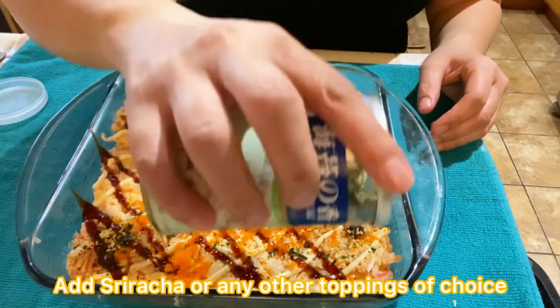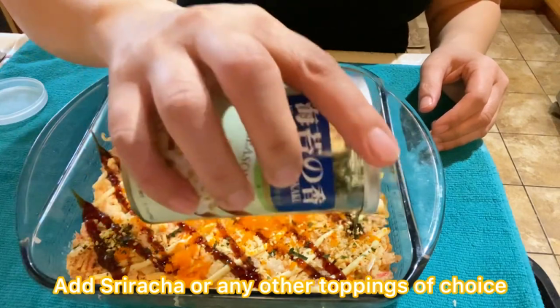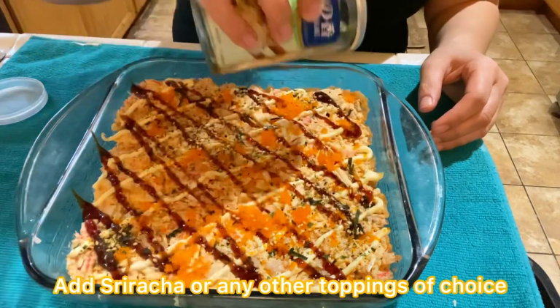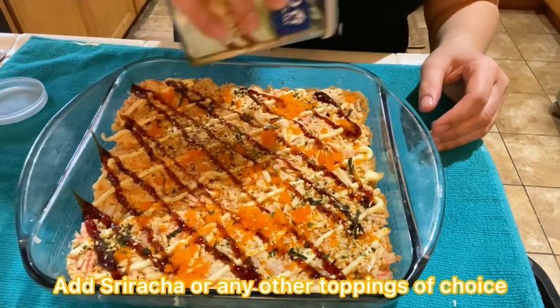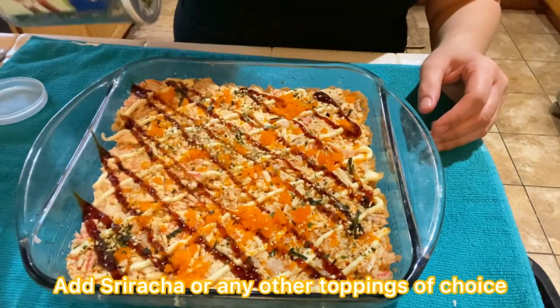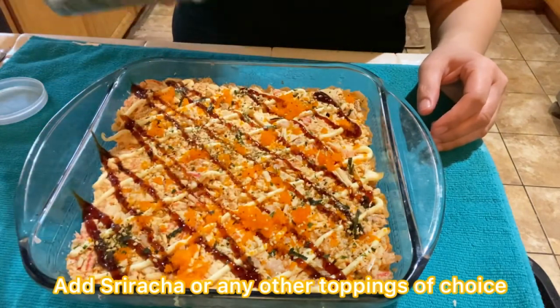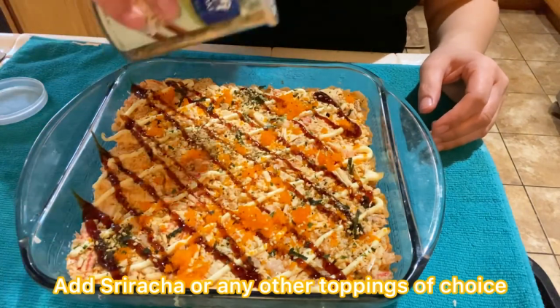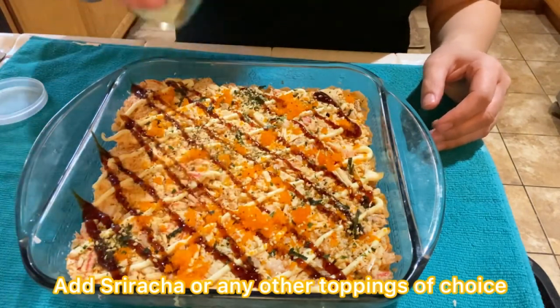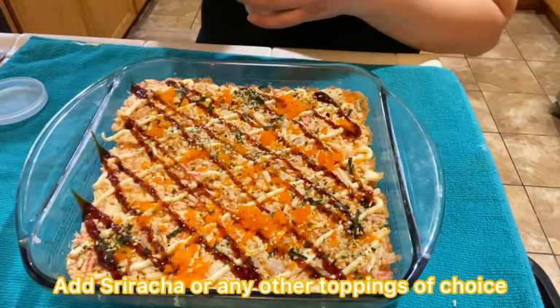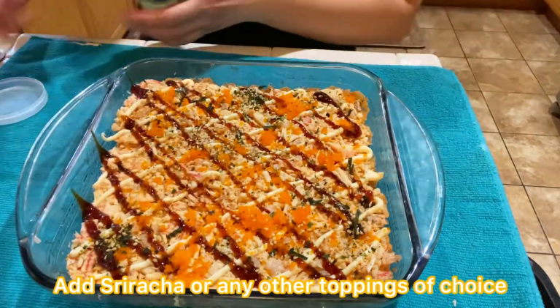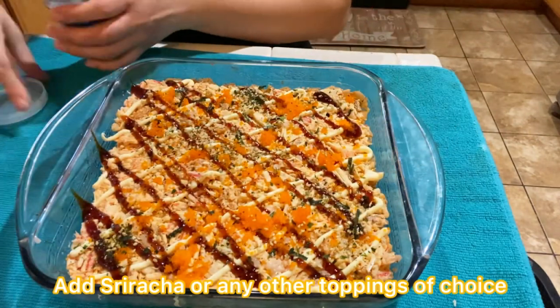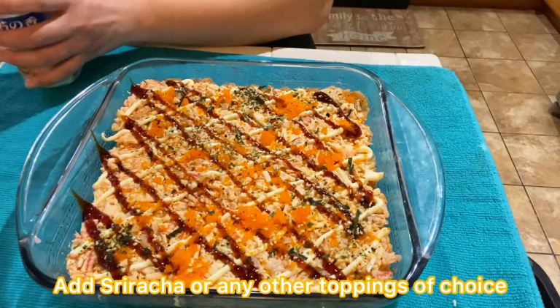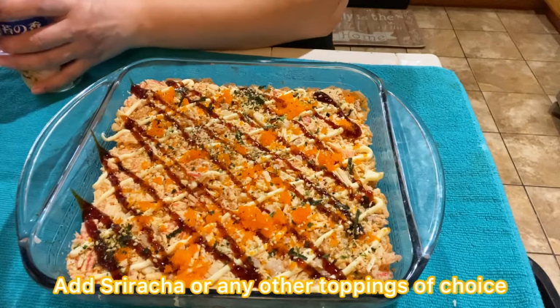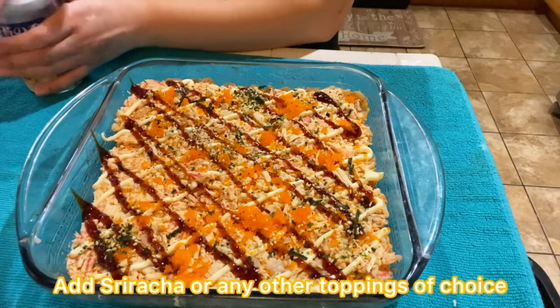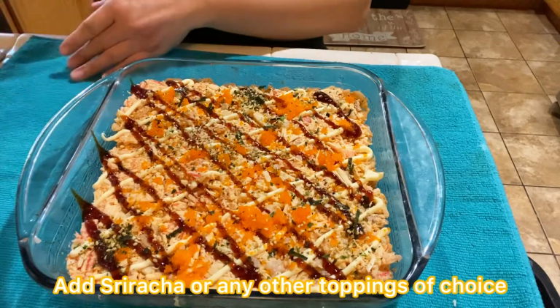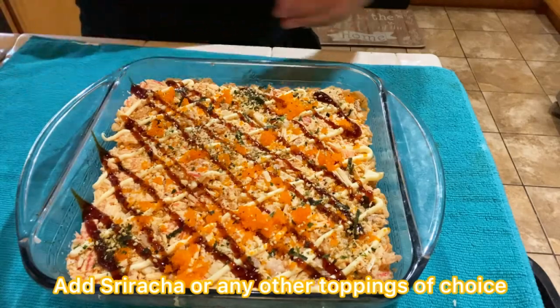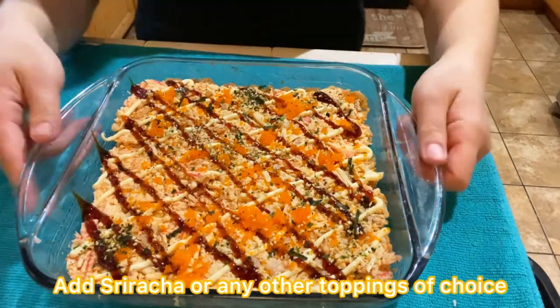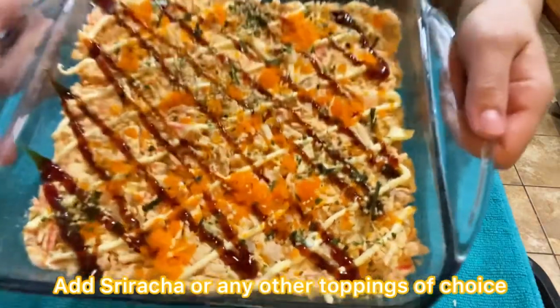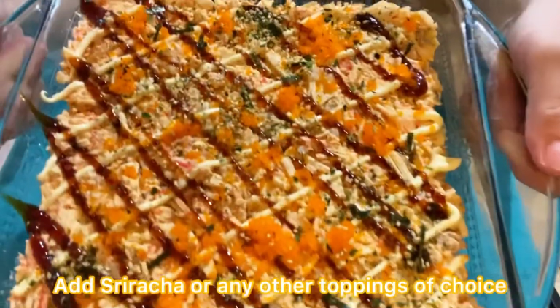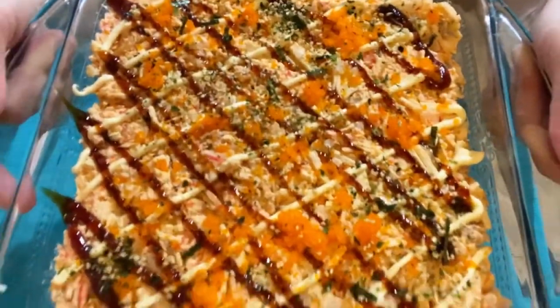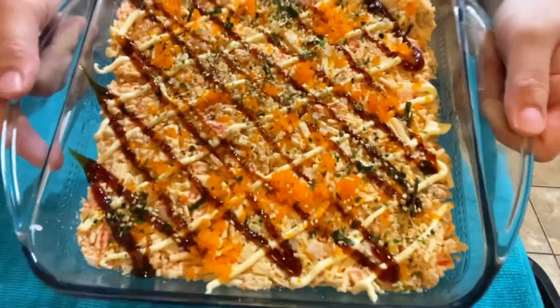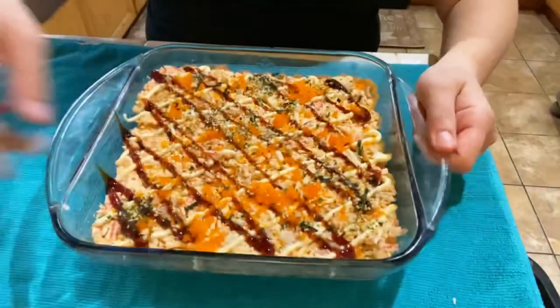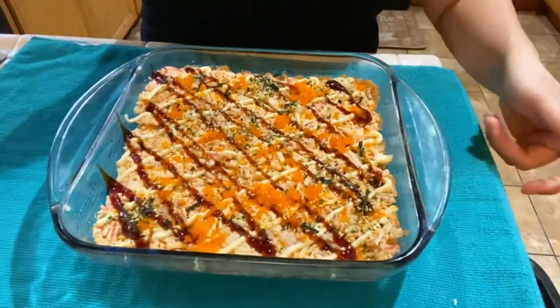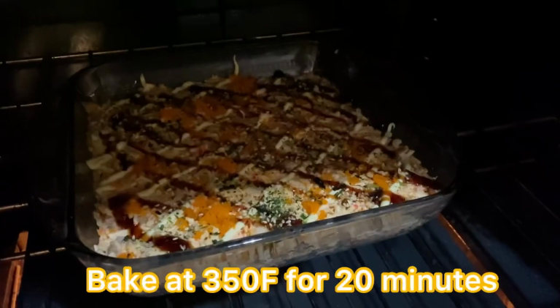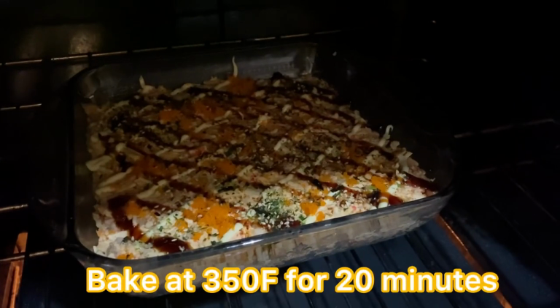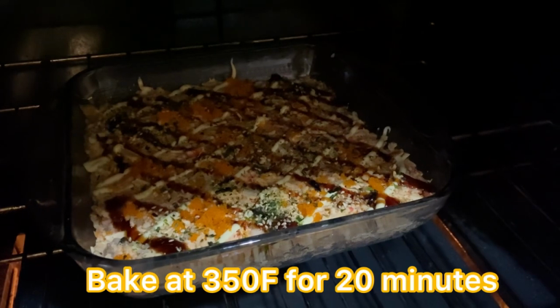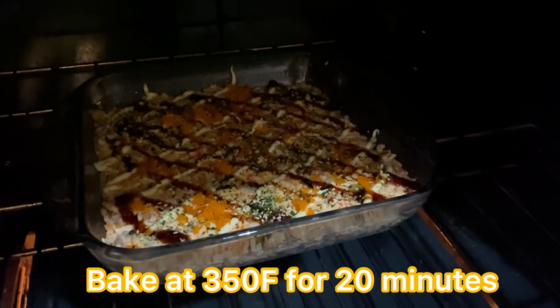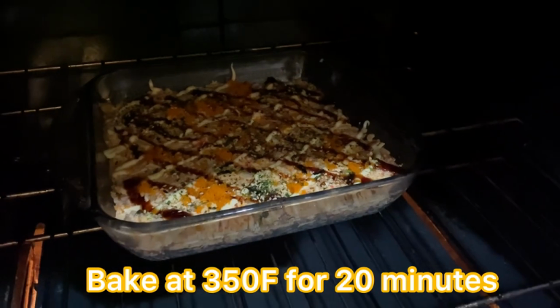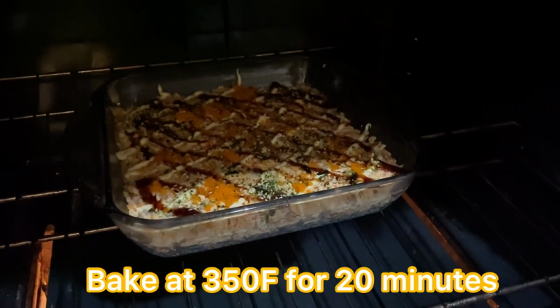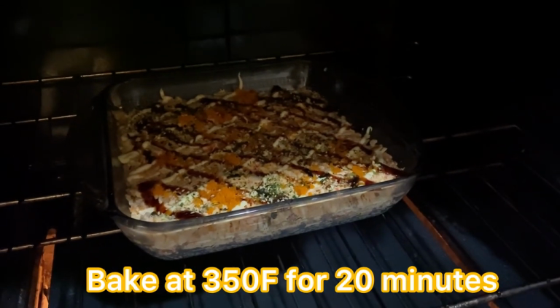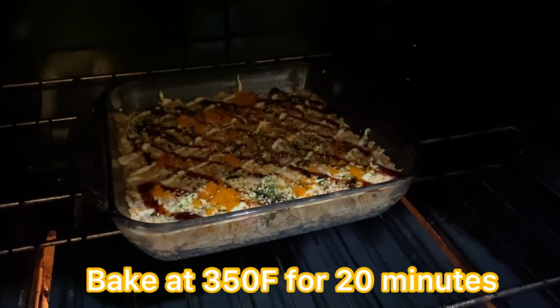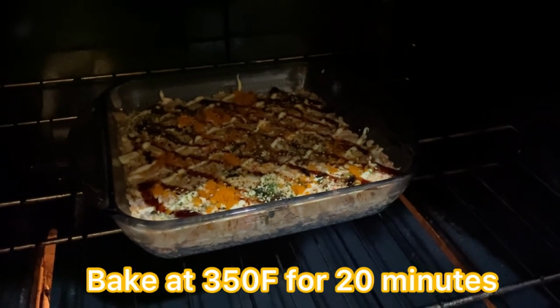Preheat your oven to 350 degrees Fahrenheit. Bake for about 20 minutes, then remove it from the oven and let it cool briefly before serving.